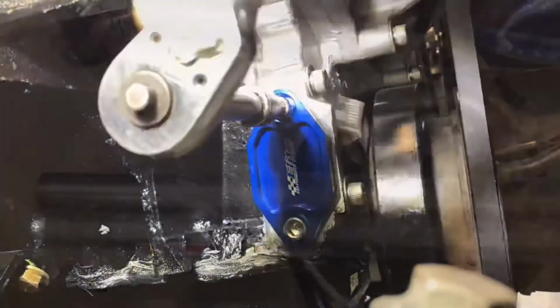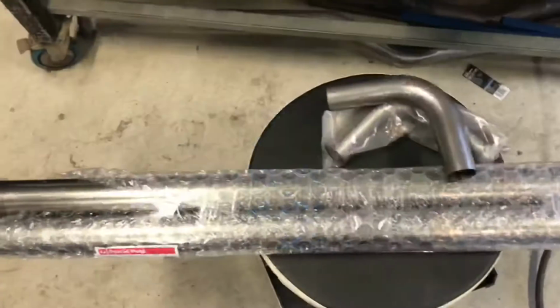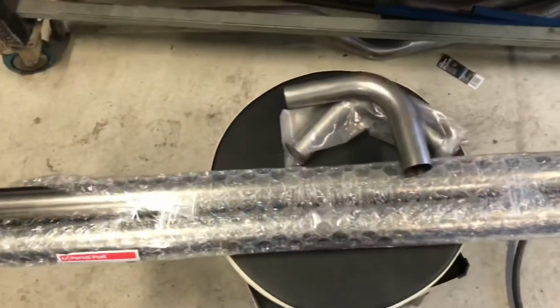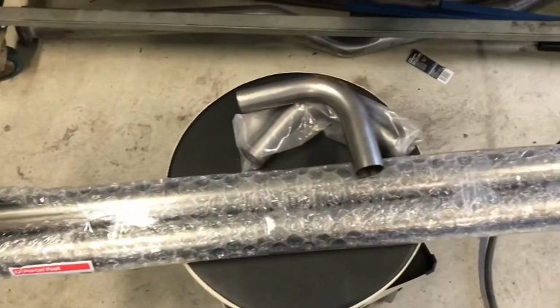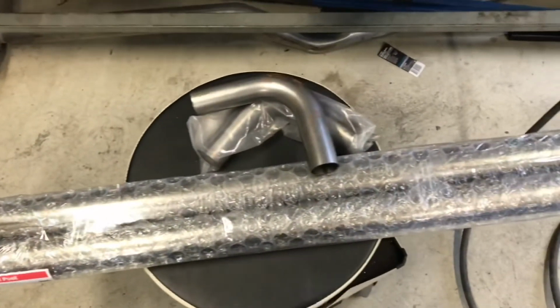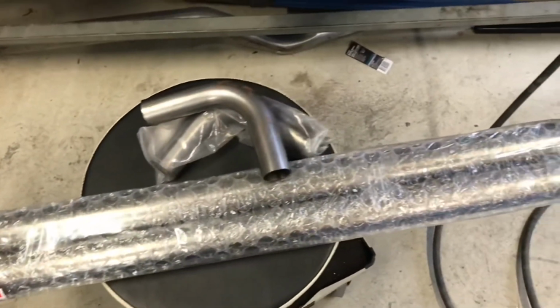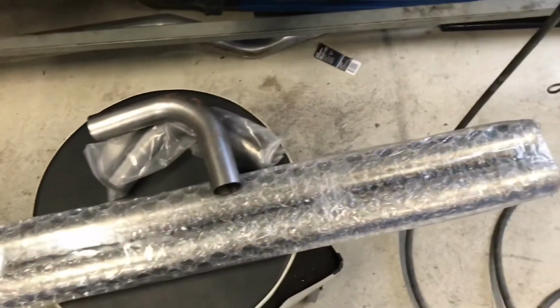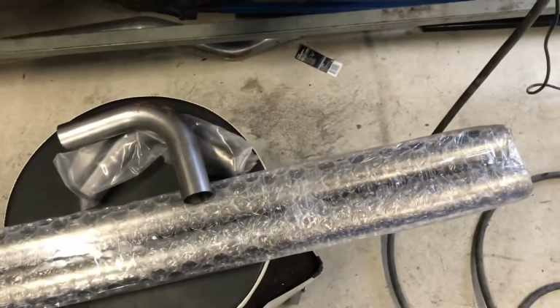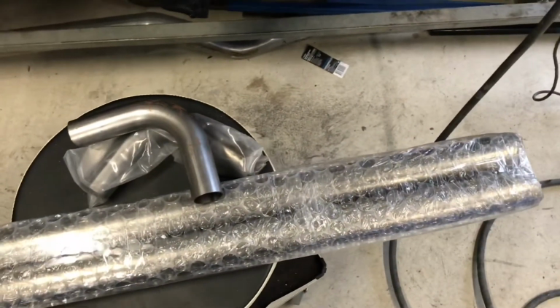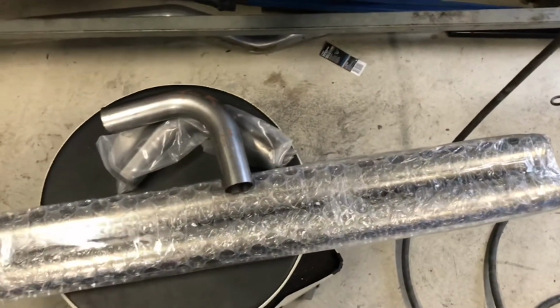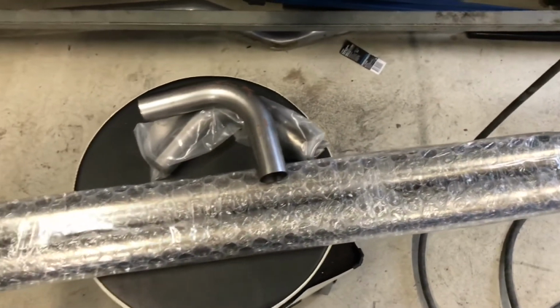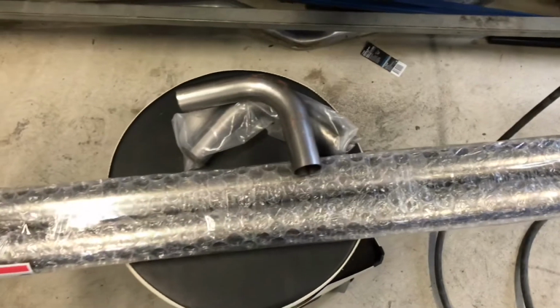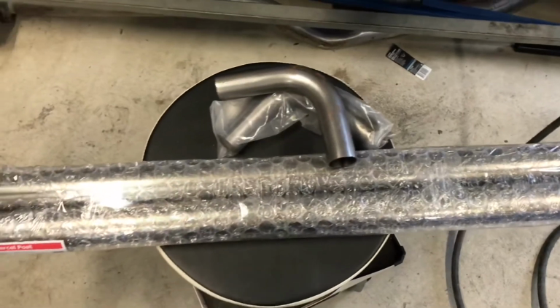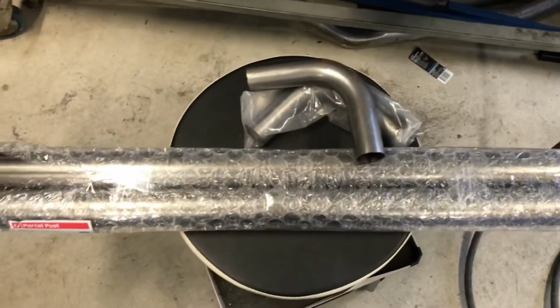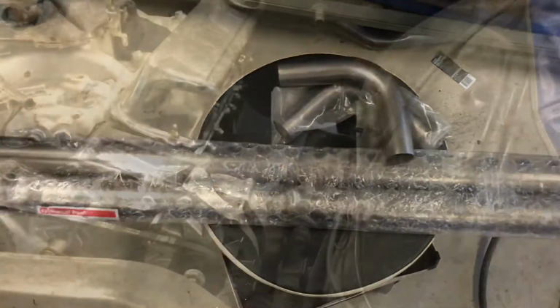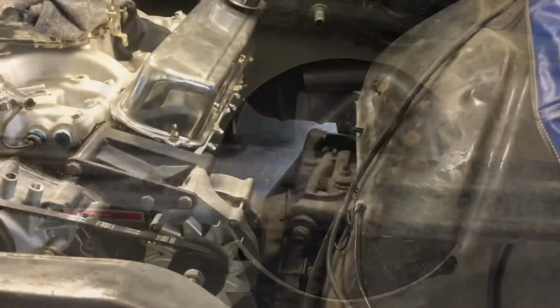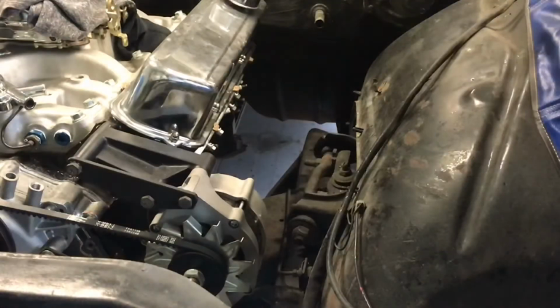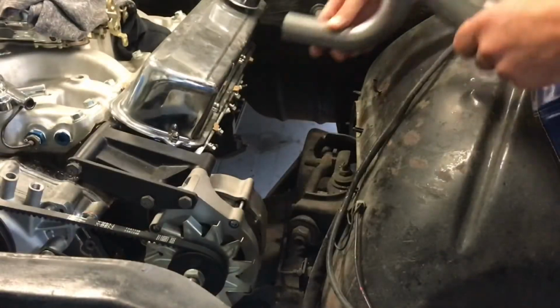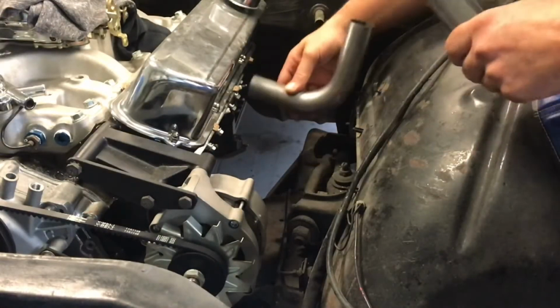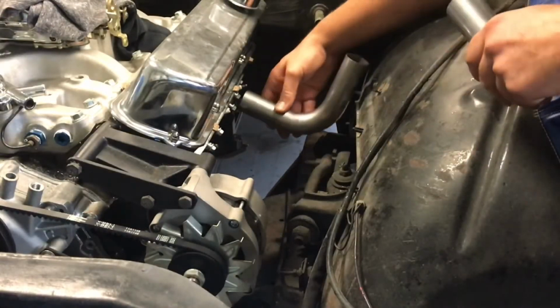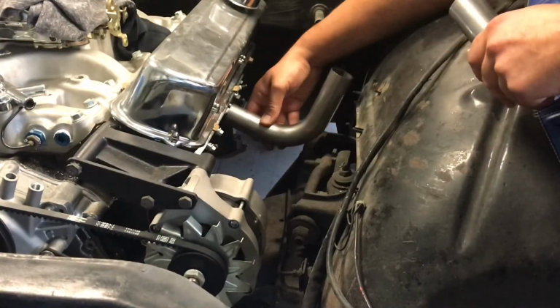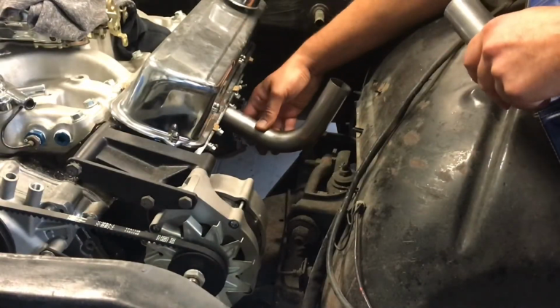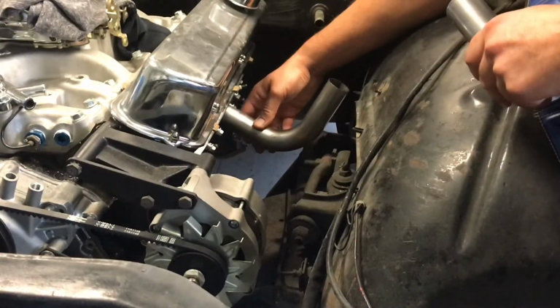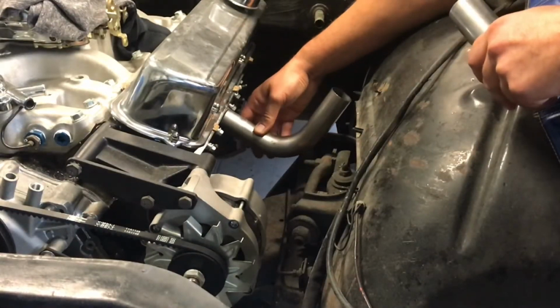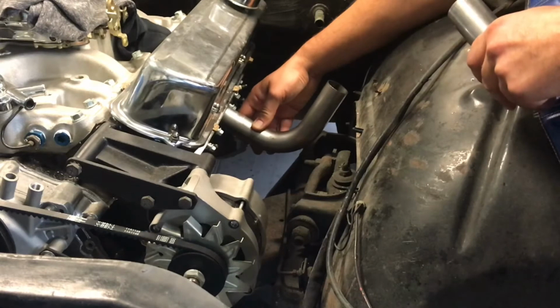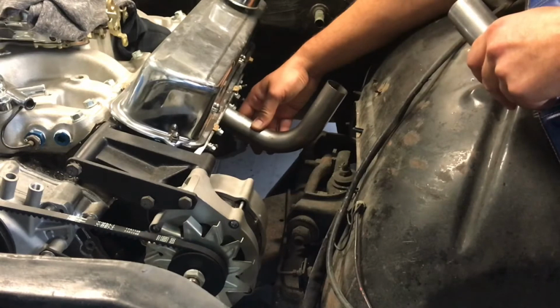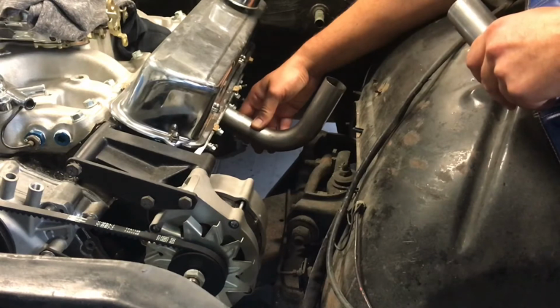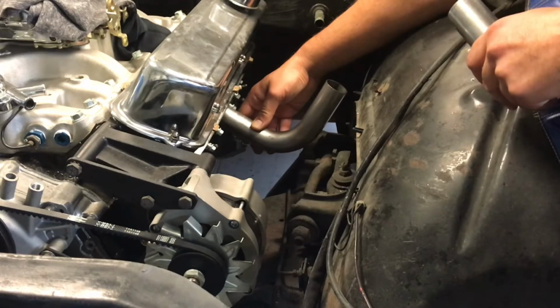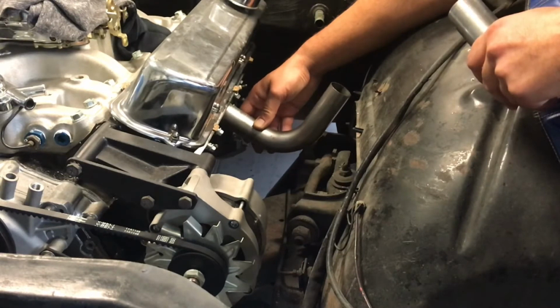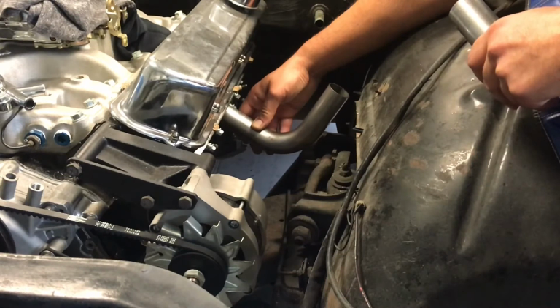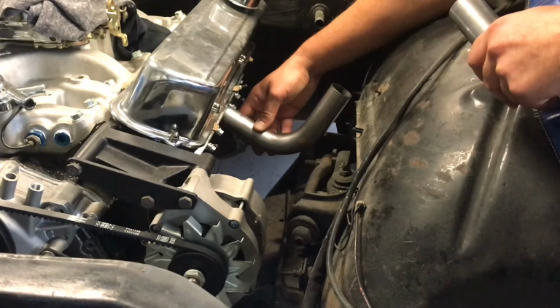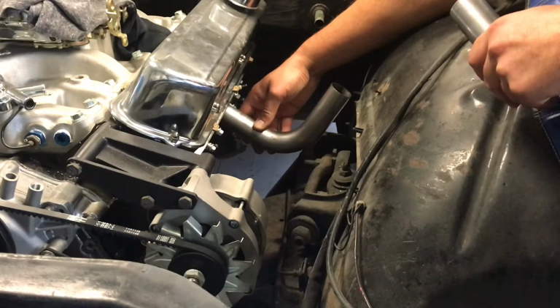My exhaust pipes have come through and now I can start on the turbo manifolds. Make sure you hit that subscribe and like button and share with your friends — till next time, see you later!